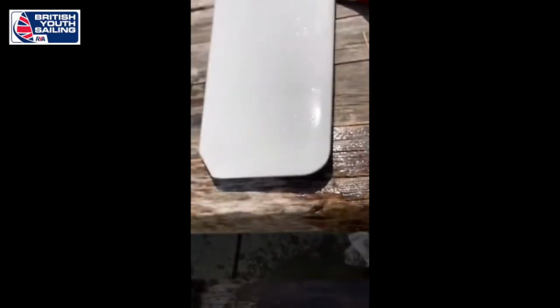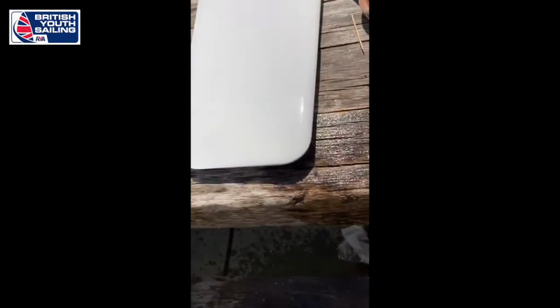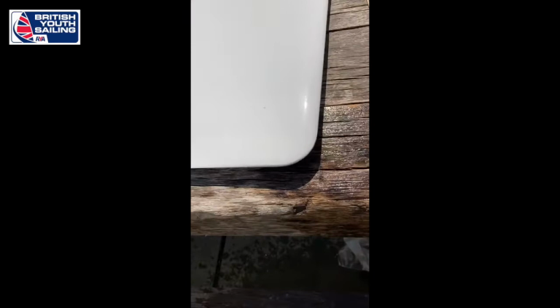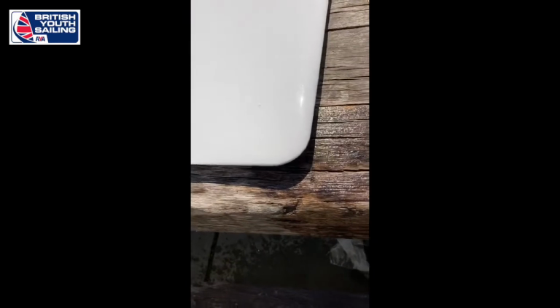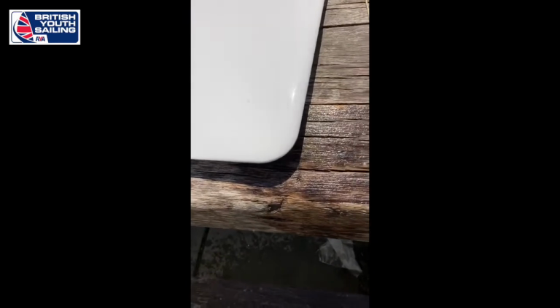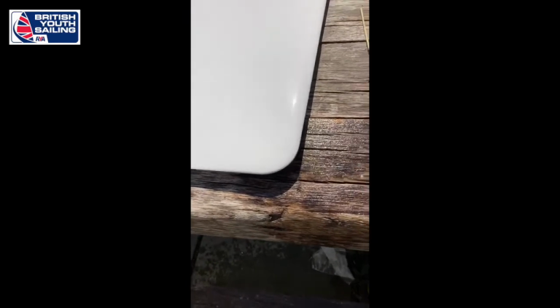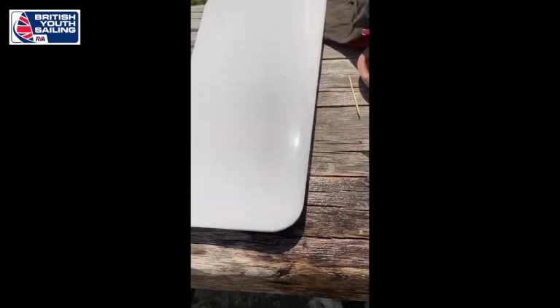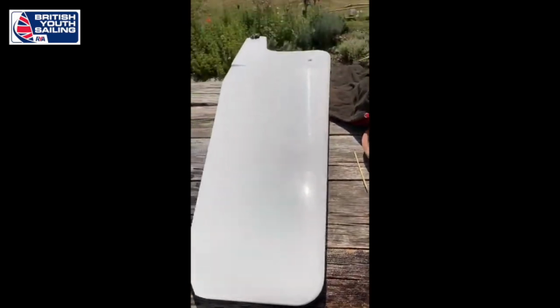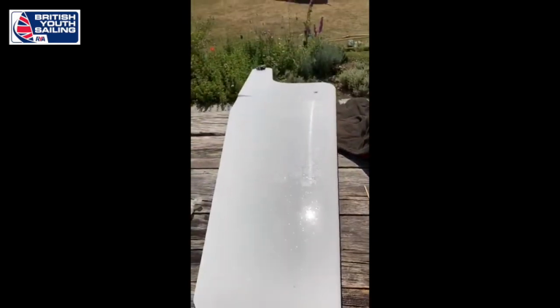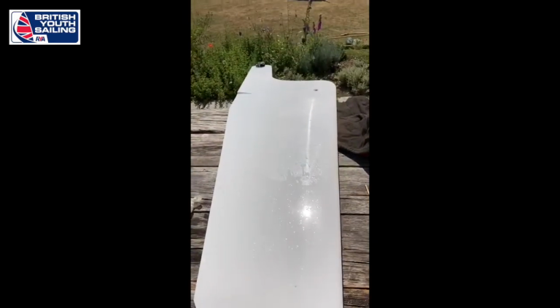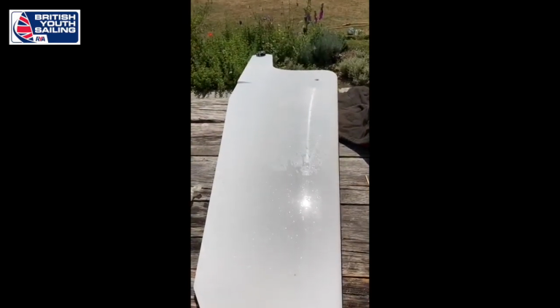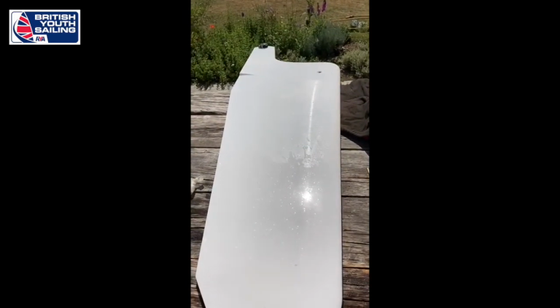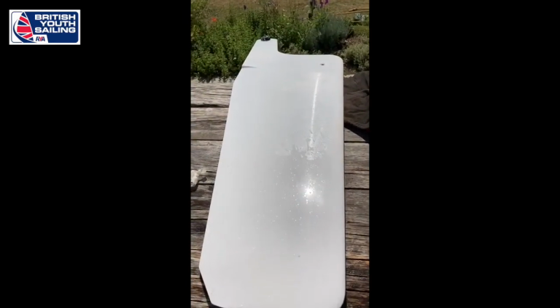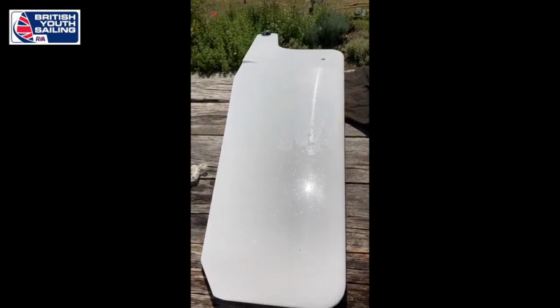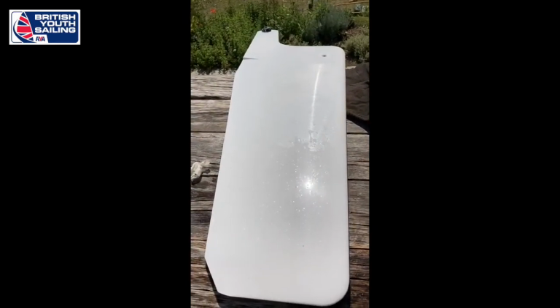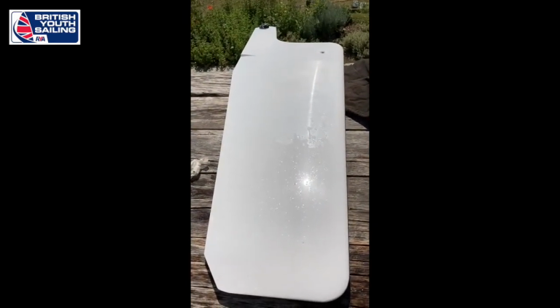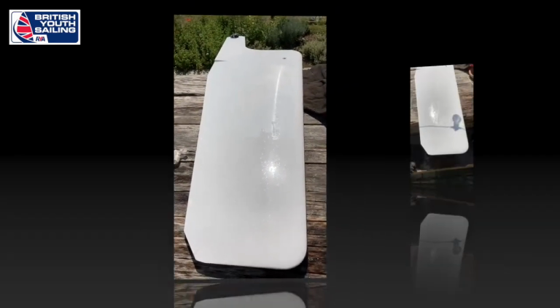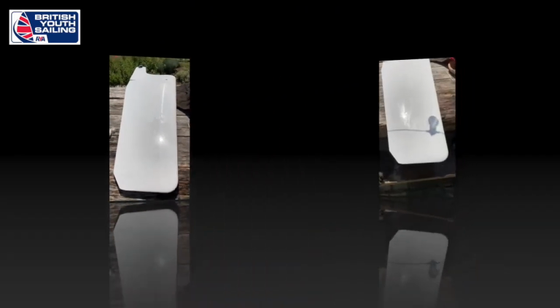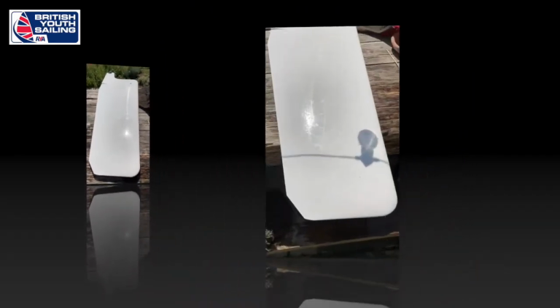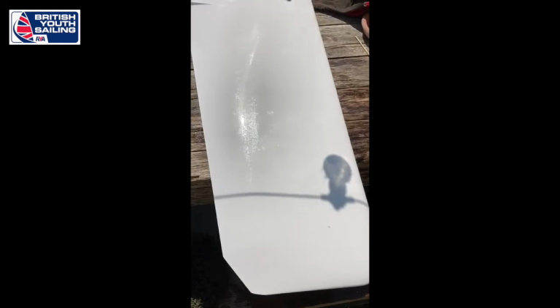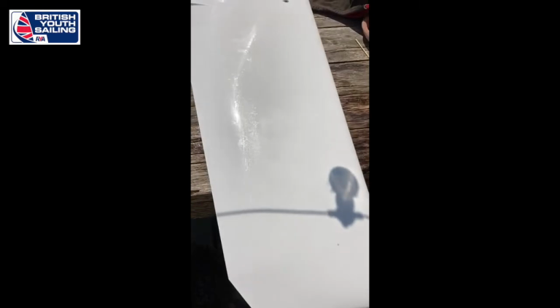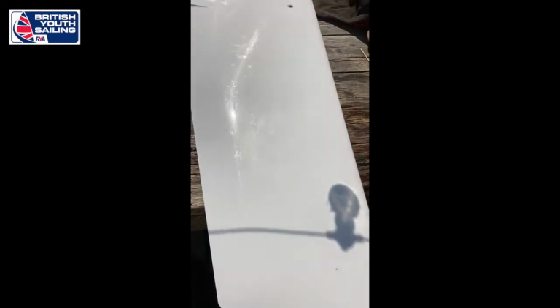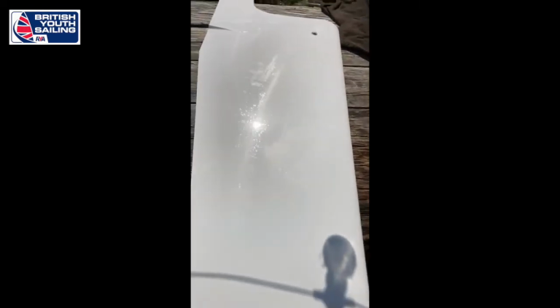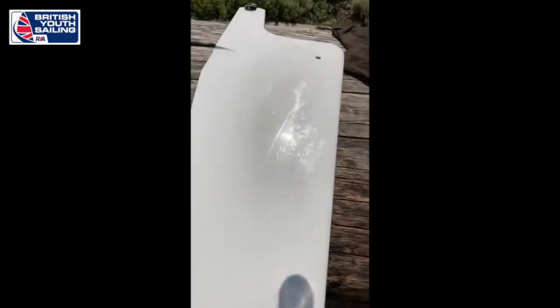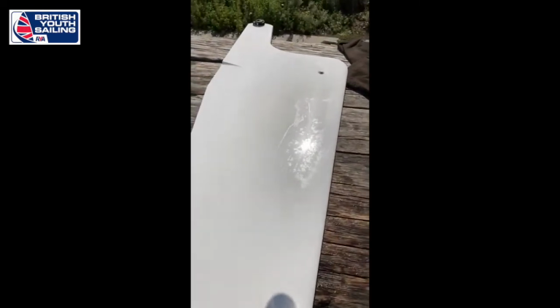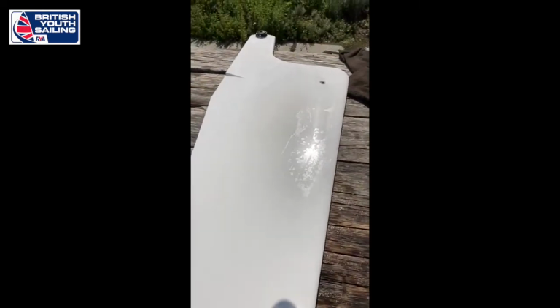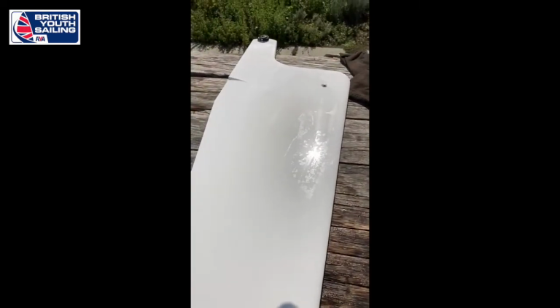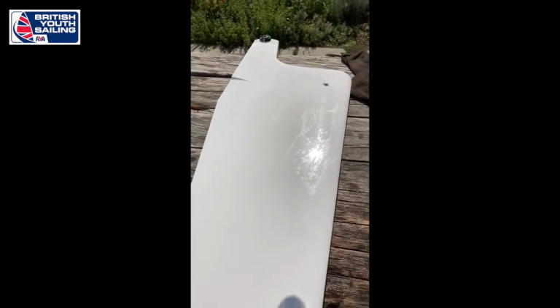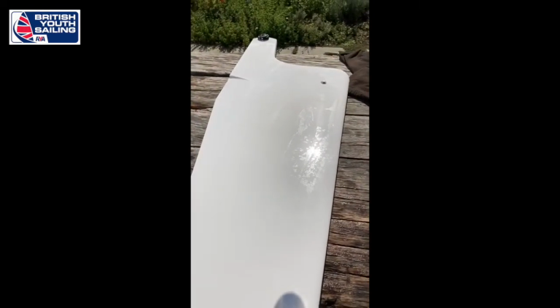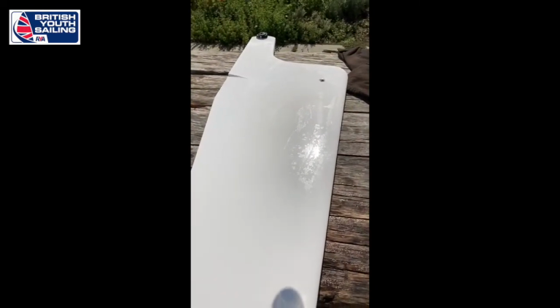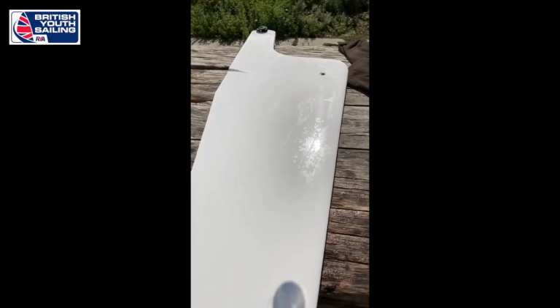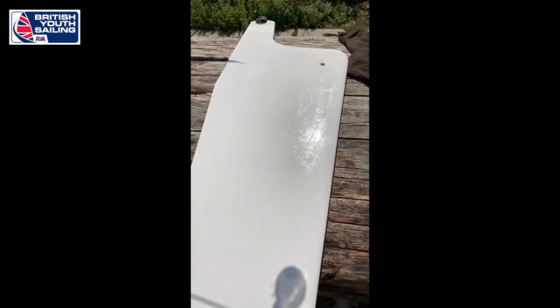After five minutes of sanding, finished off with 1500 grit, and she is ready to go back in the water. One foil 70 board ready to go sailing again.